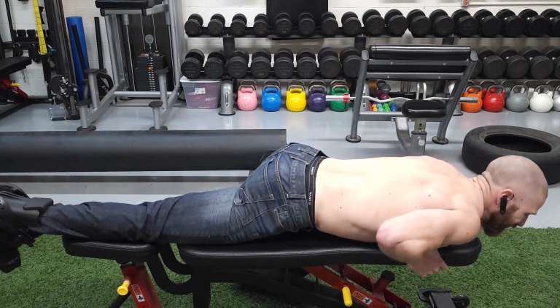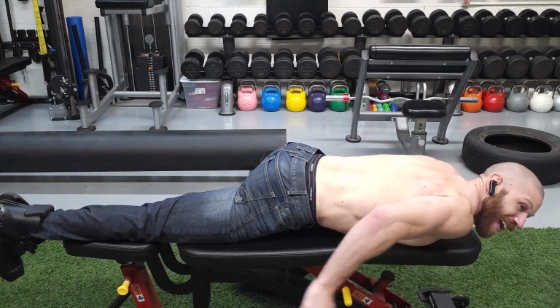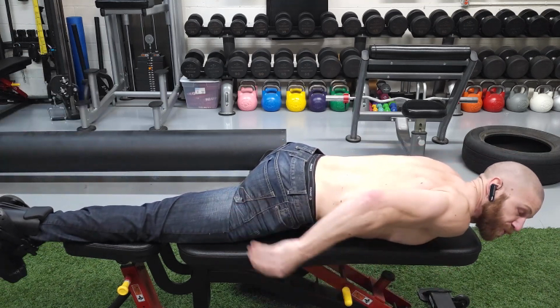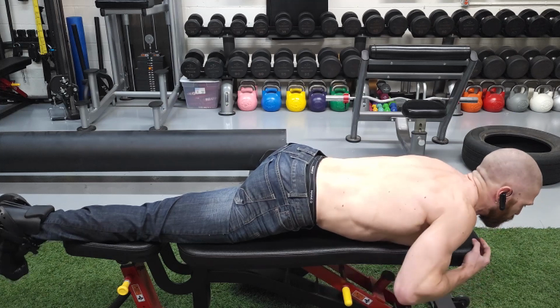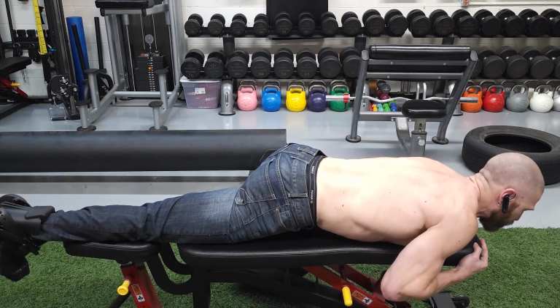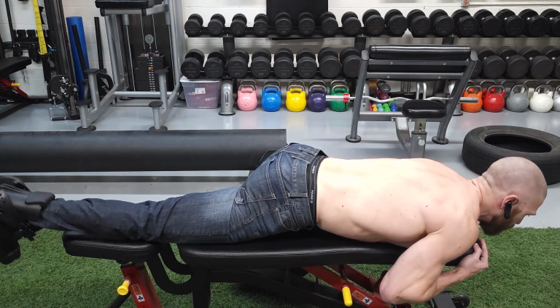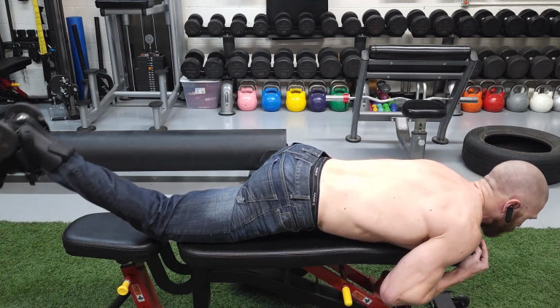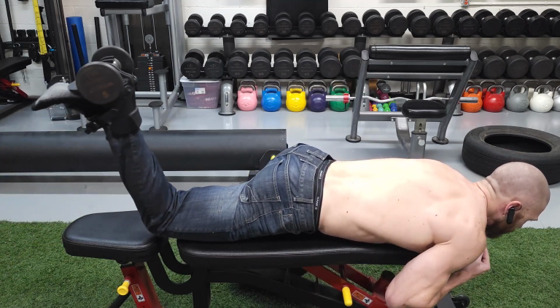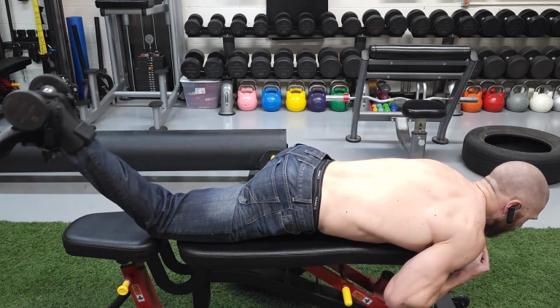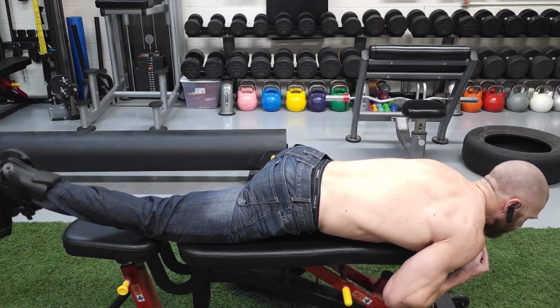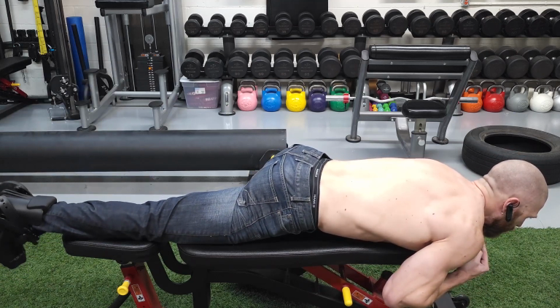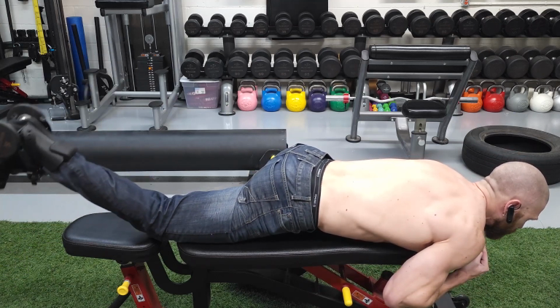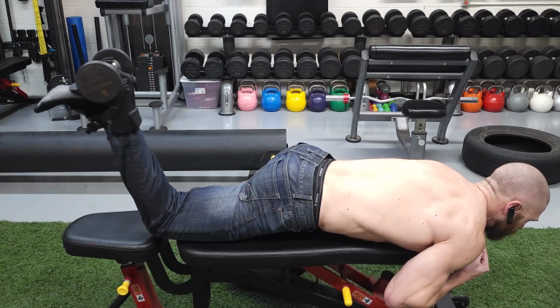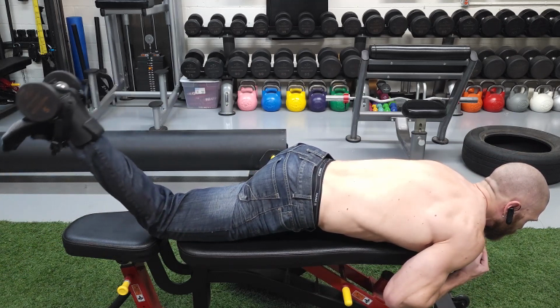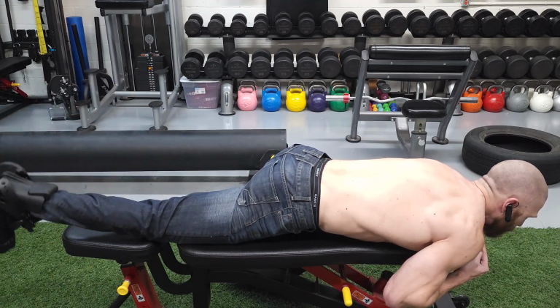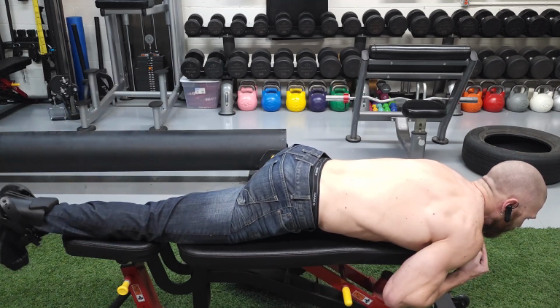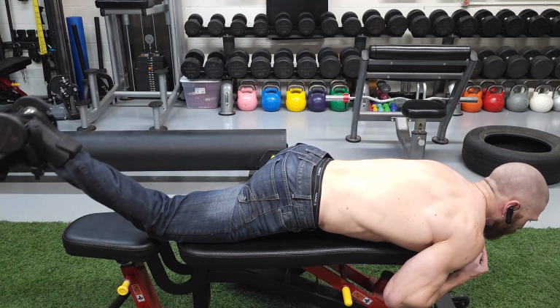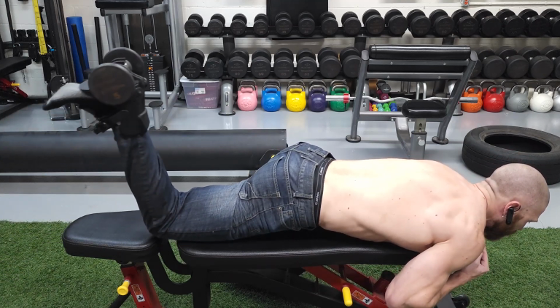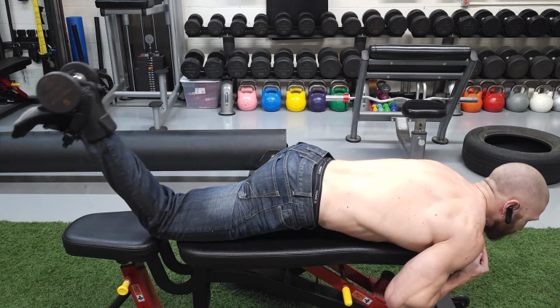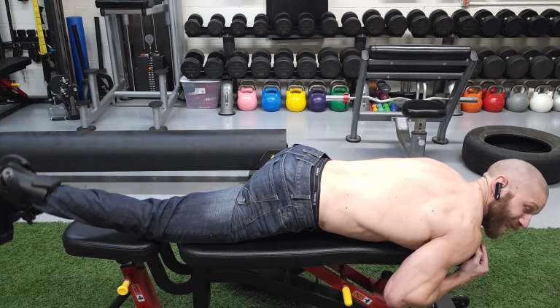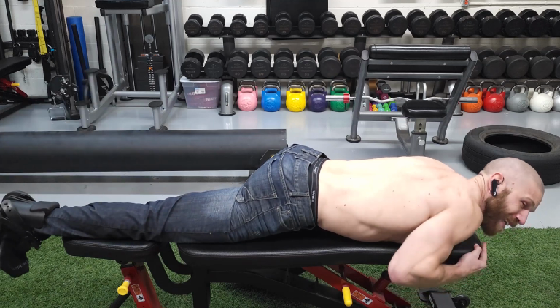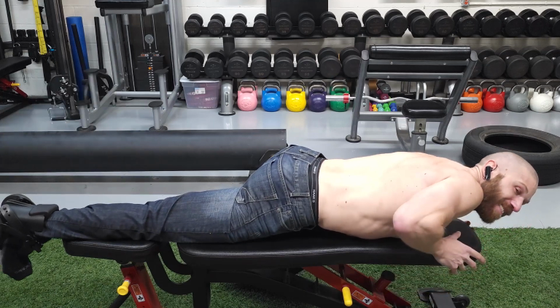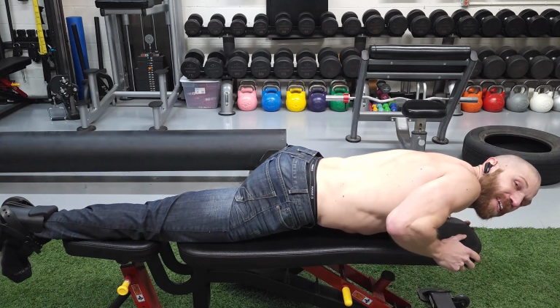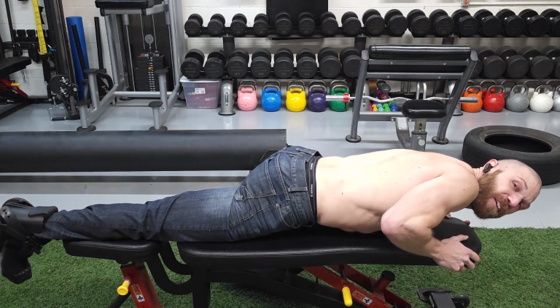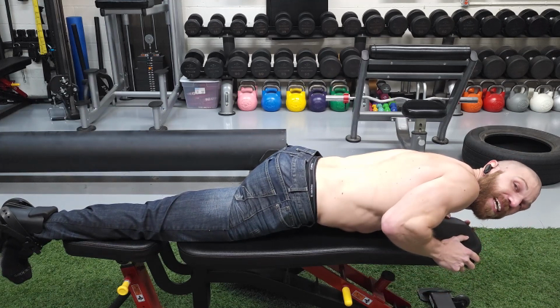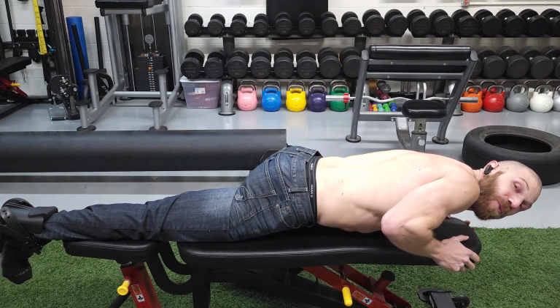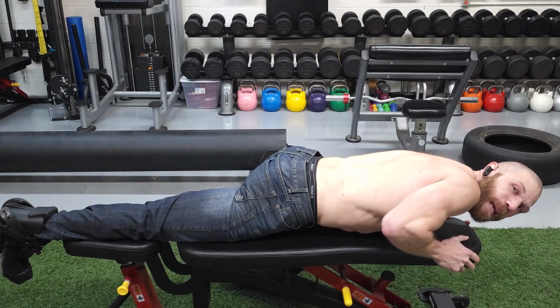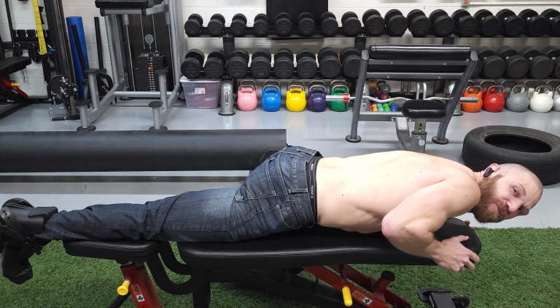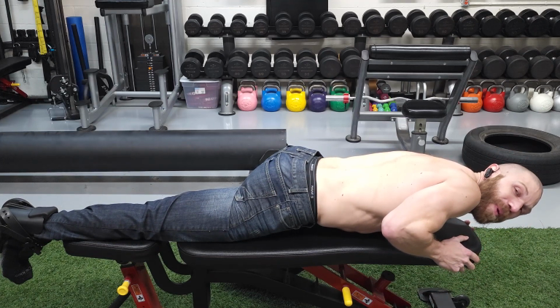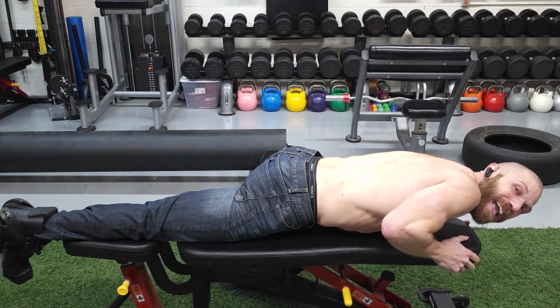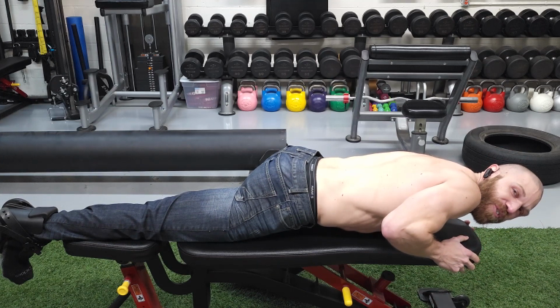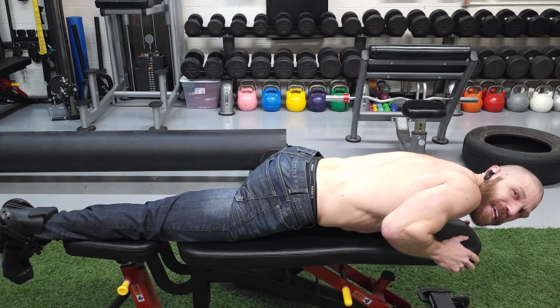This is a hamstring exercise, so you want to make sure that you are isolating the hamstring as much as possible by picking an appropriate weight. But that is the strengthening exercise for the hamstrings group in external range.